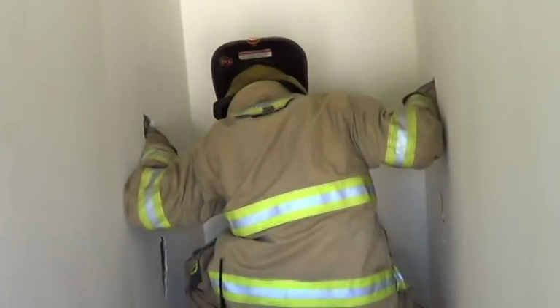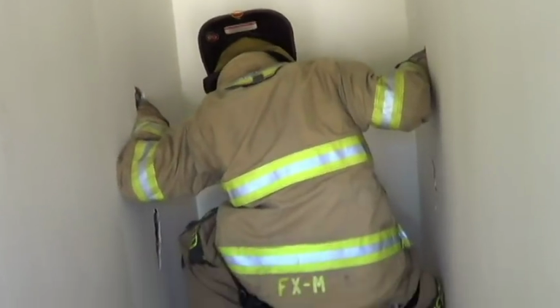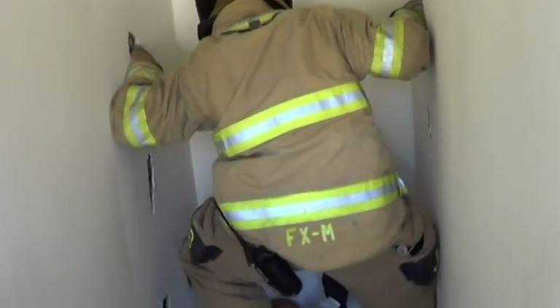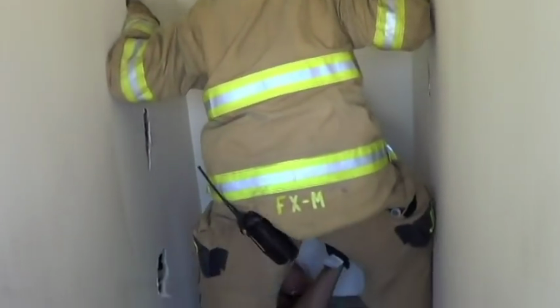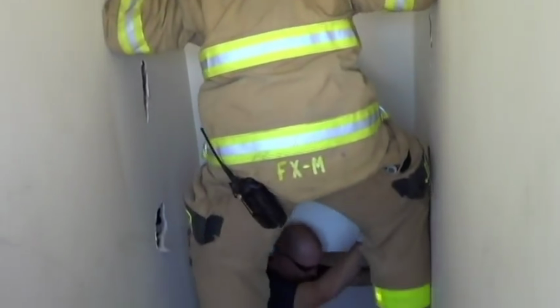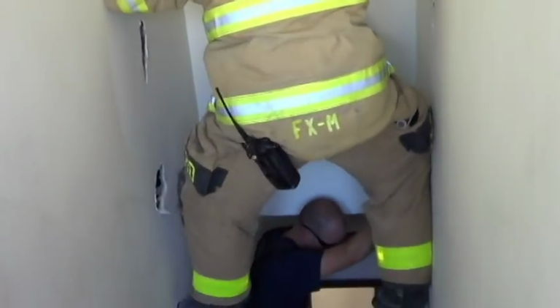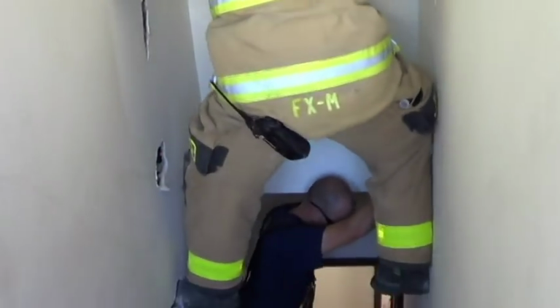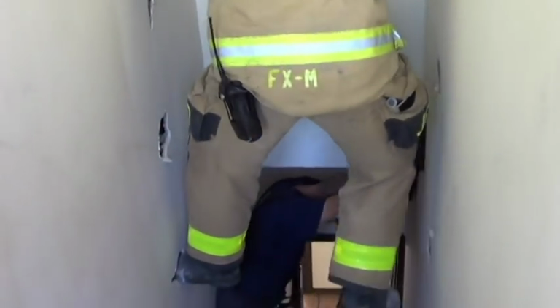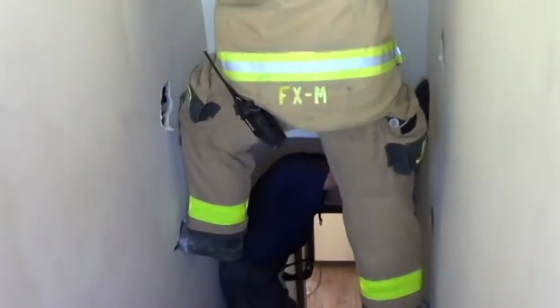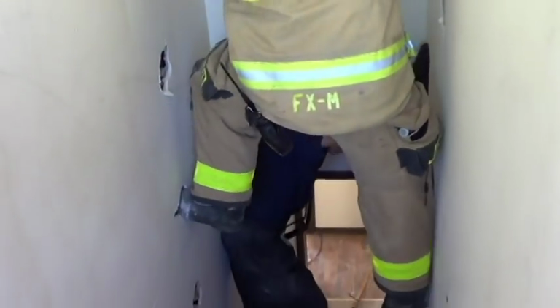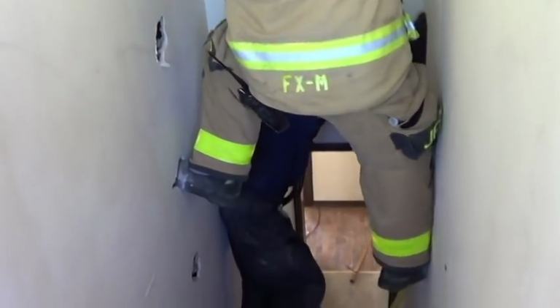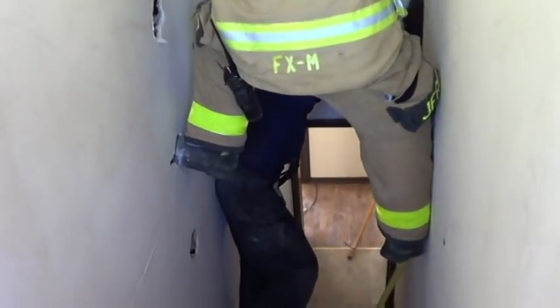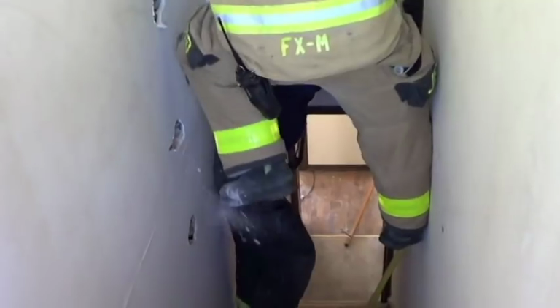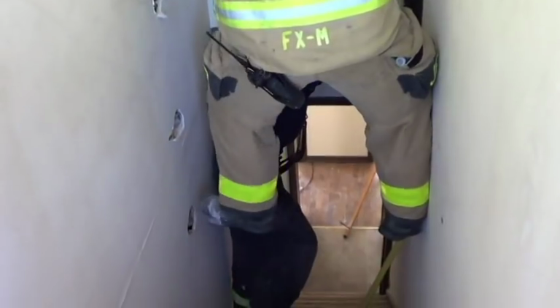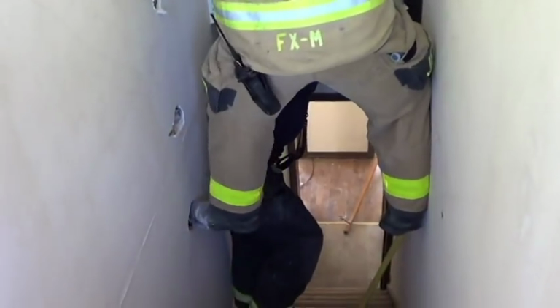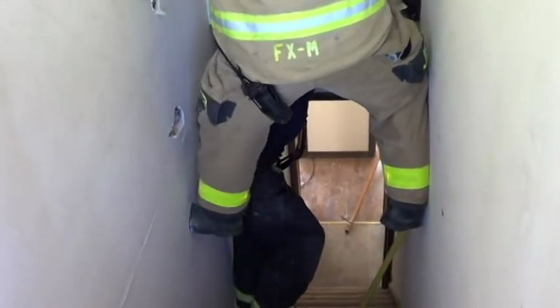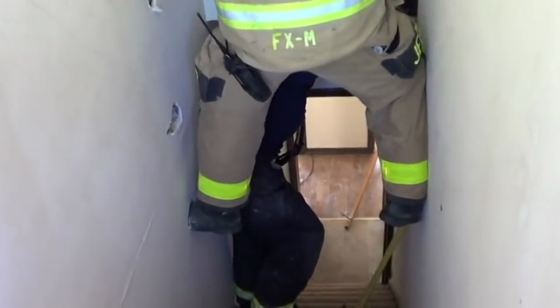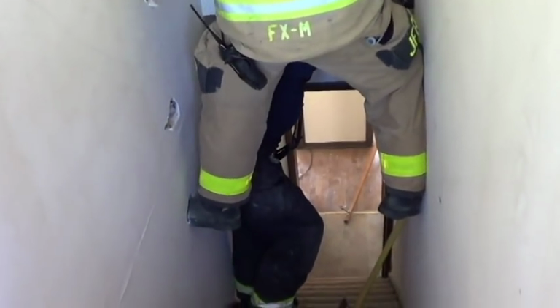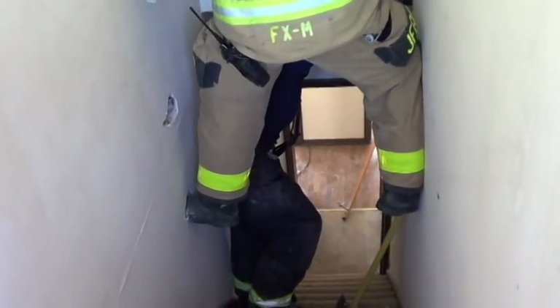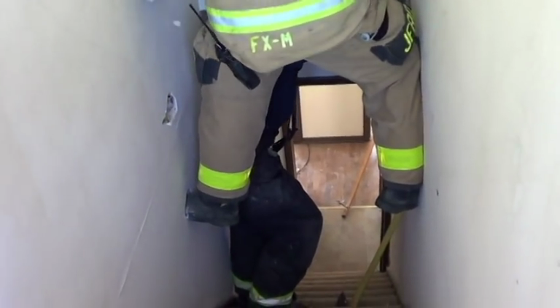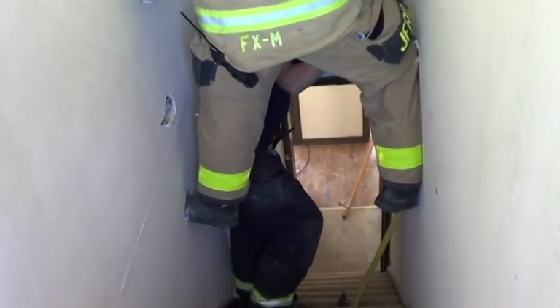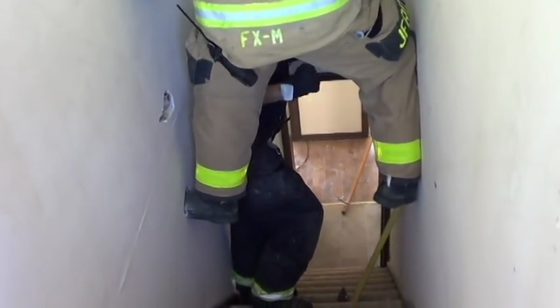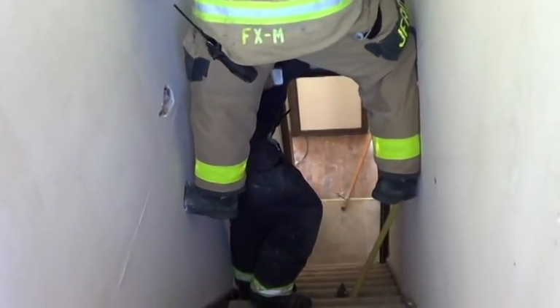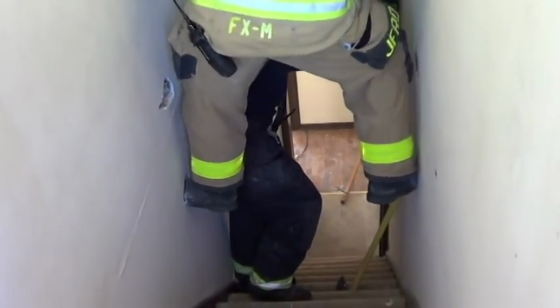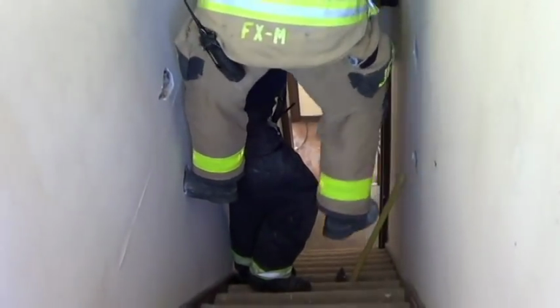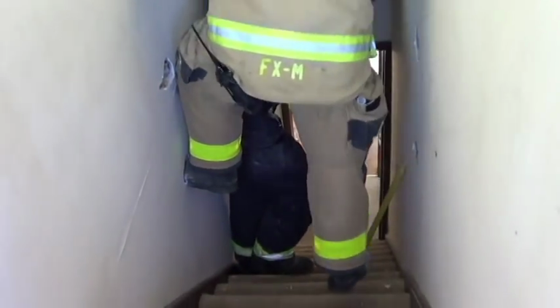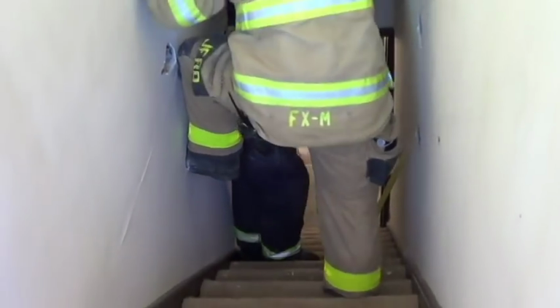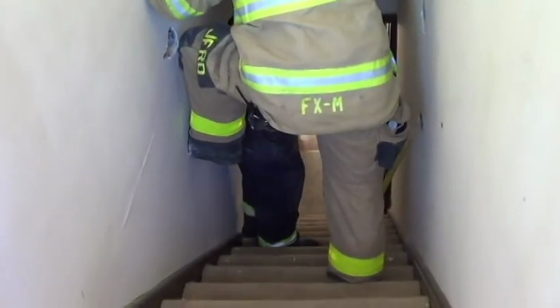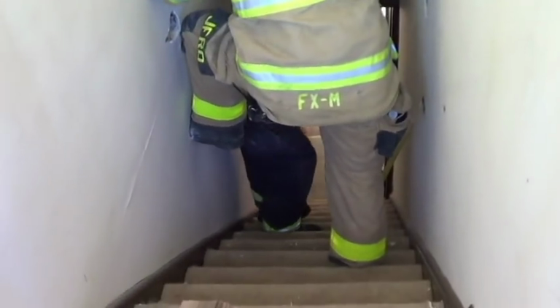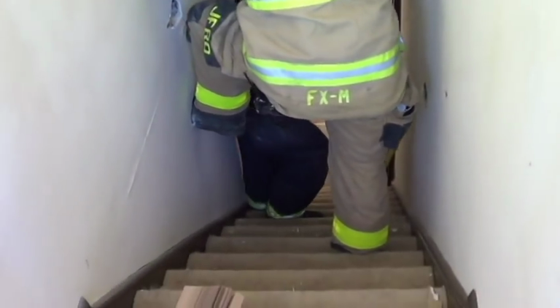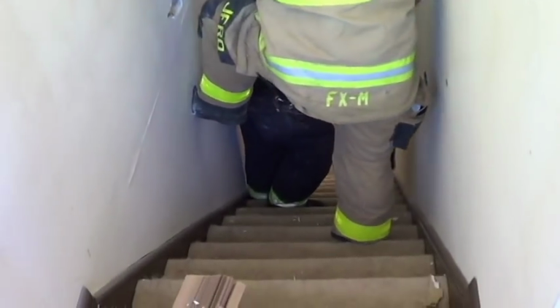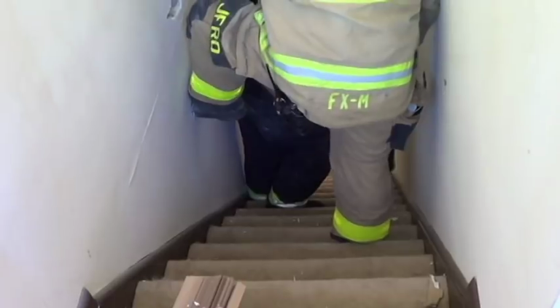Watch out. Jeff, you want to be careful when you're doing this in the staircase just because of the length of fall that you've got.